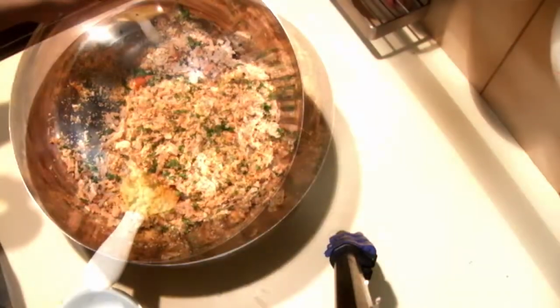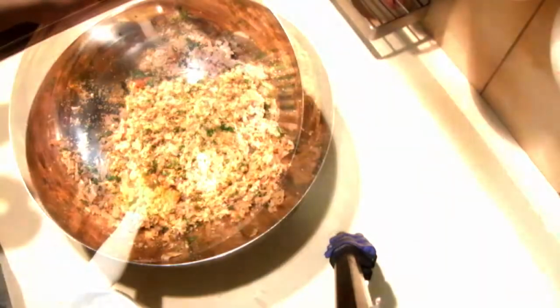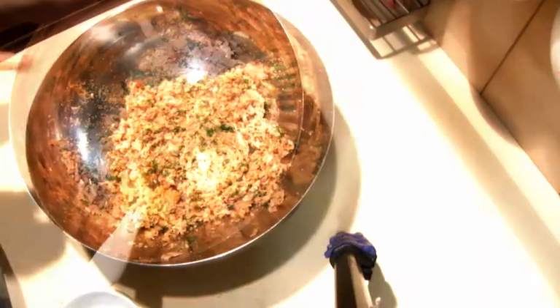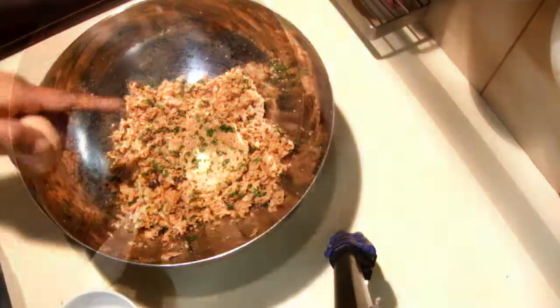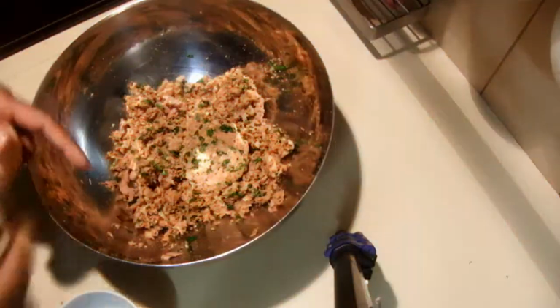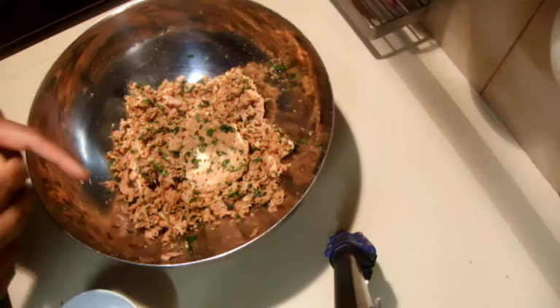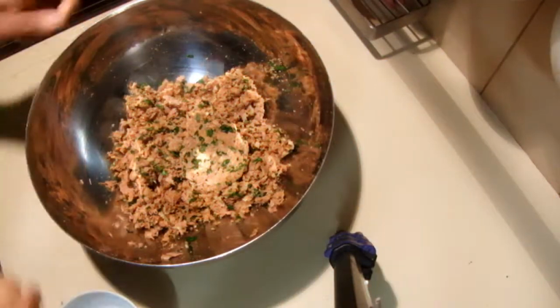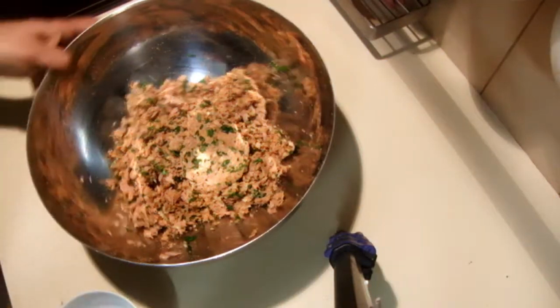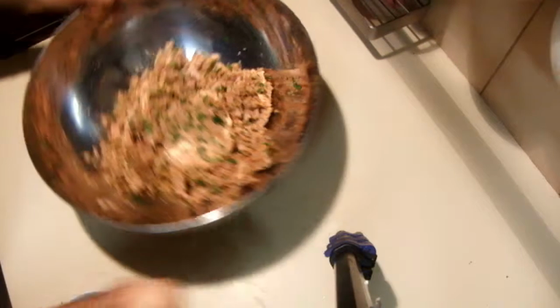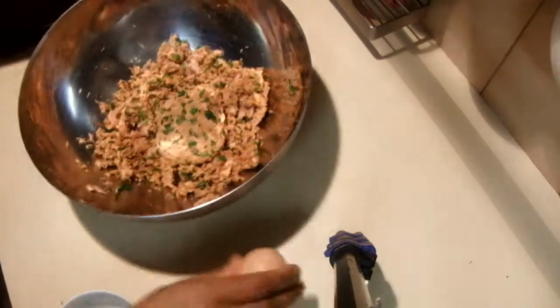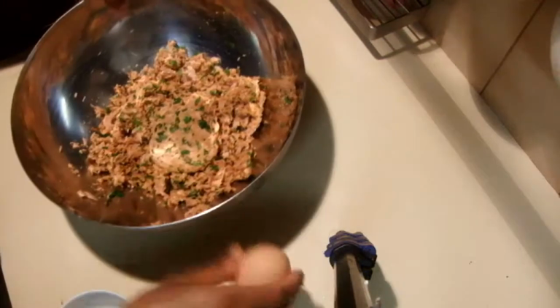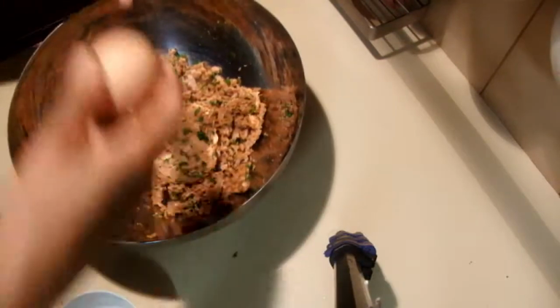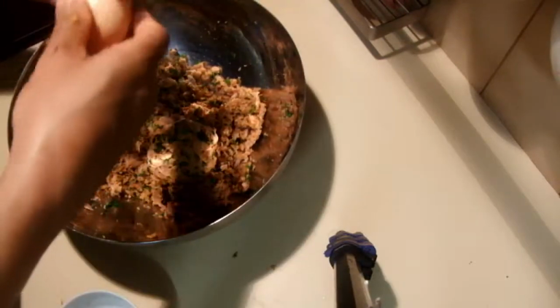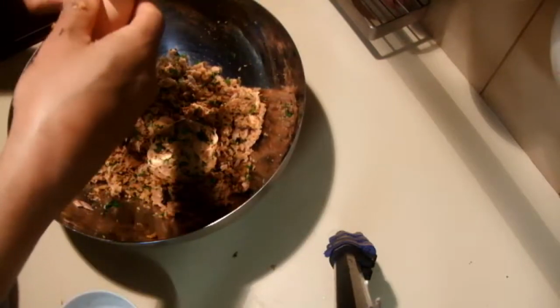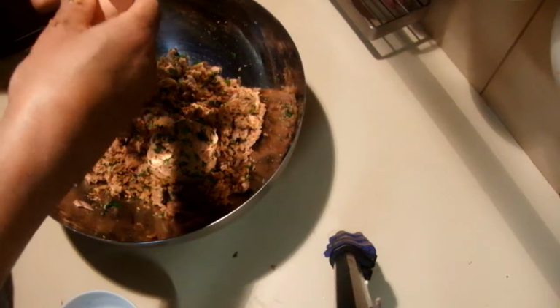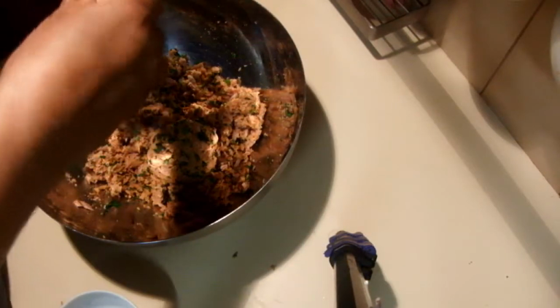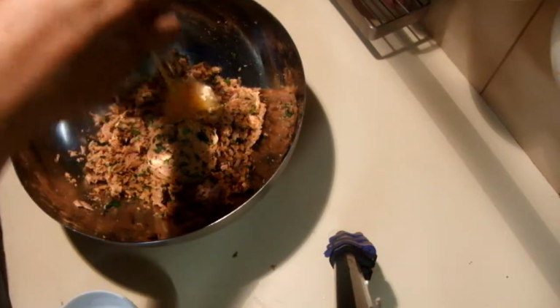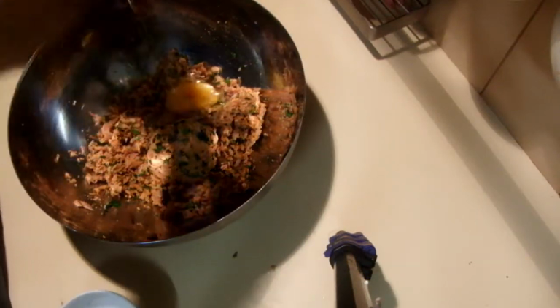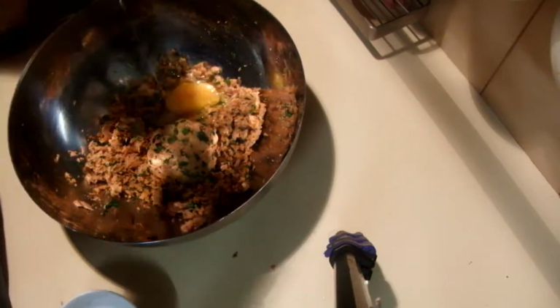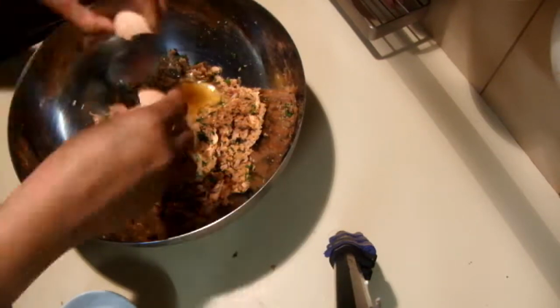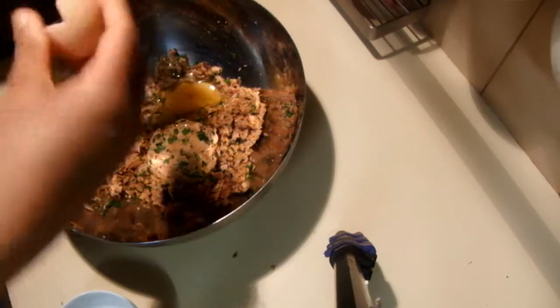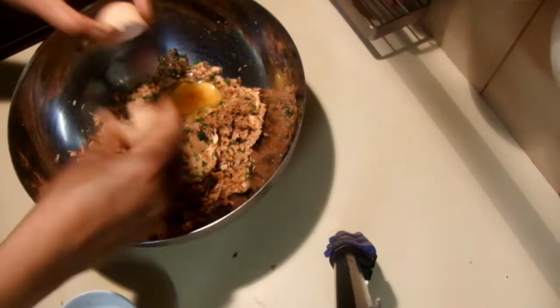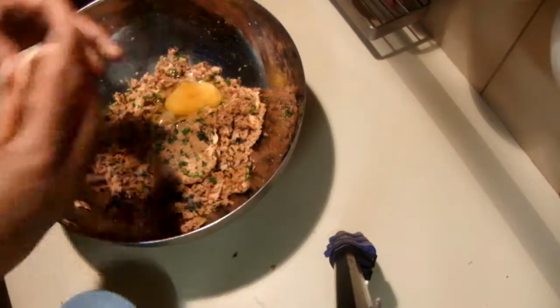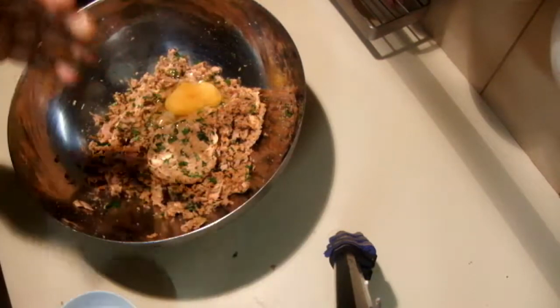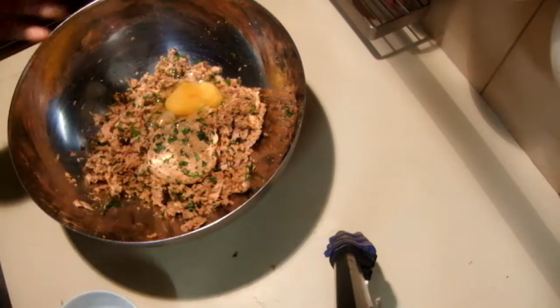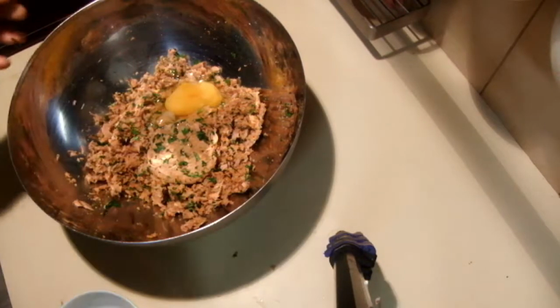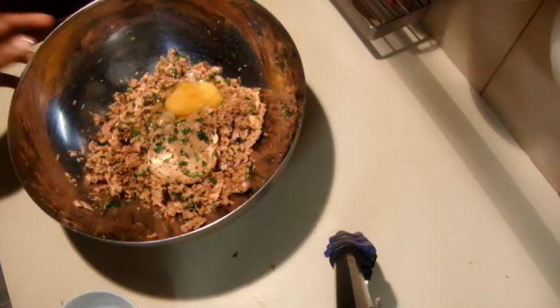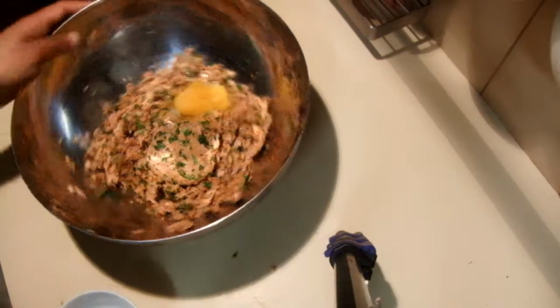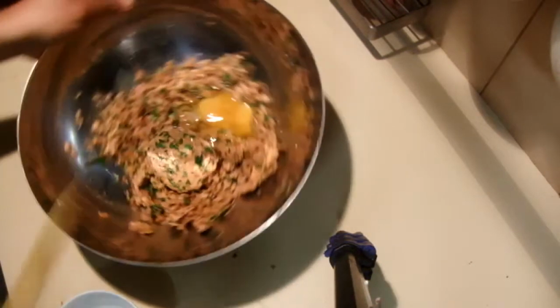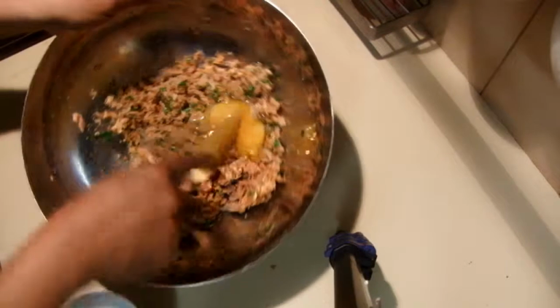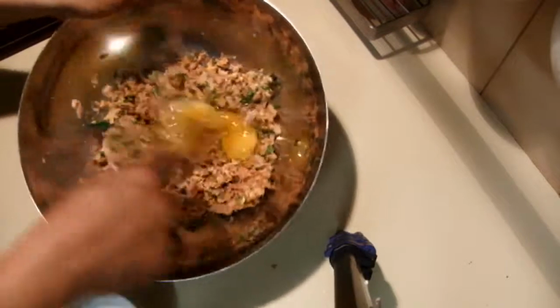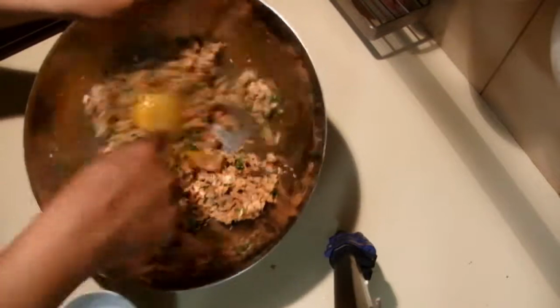I find it a little dry so I'm going to add another egg and mix it well.